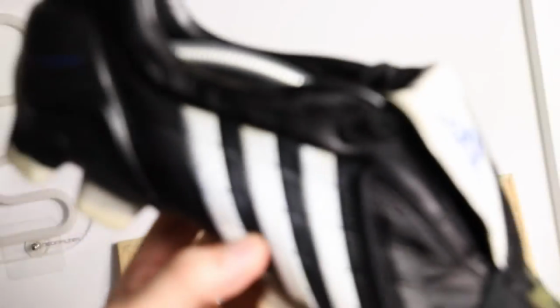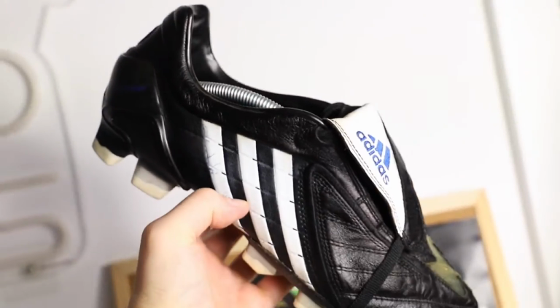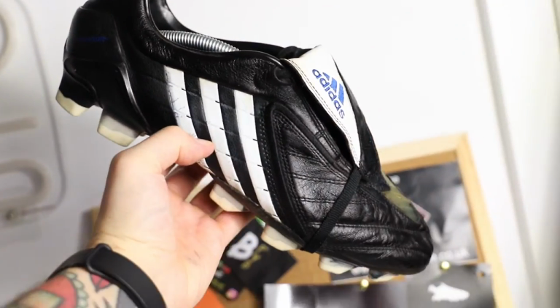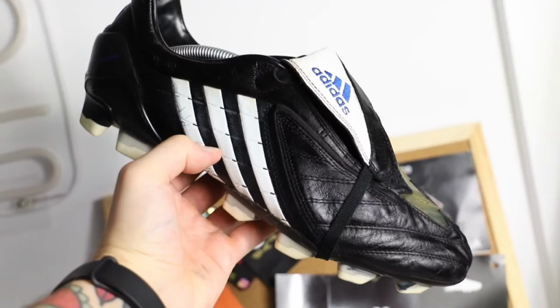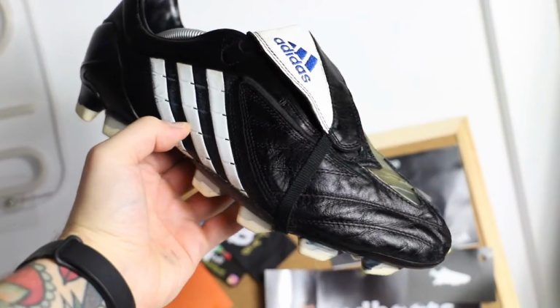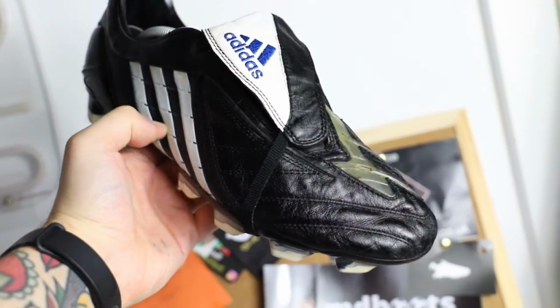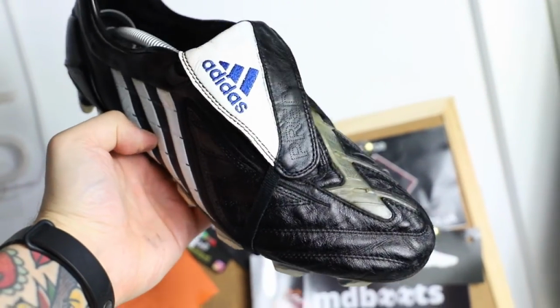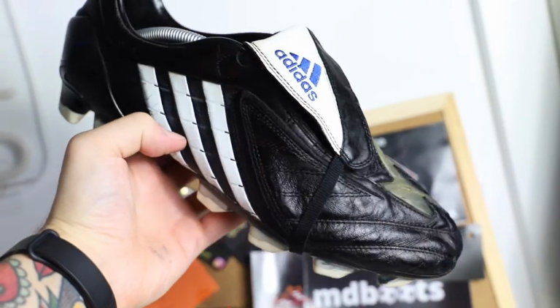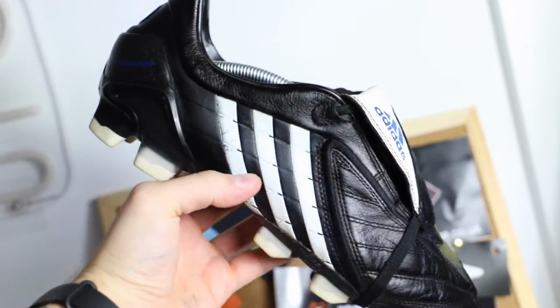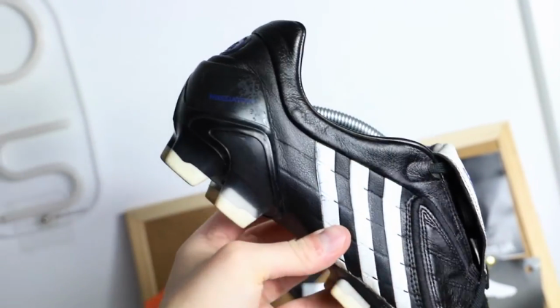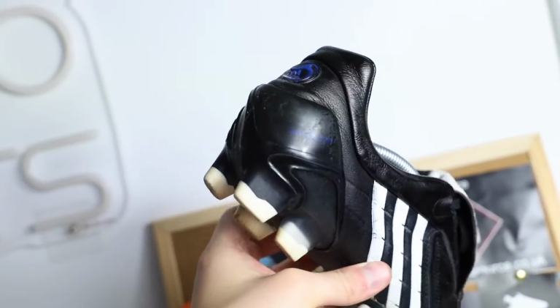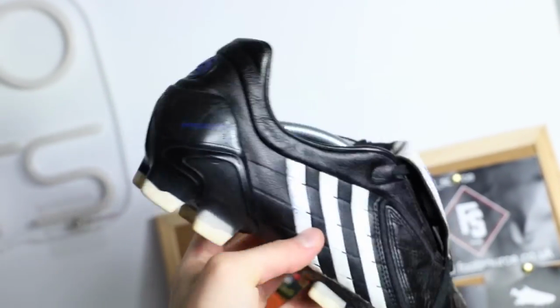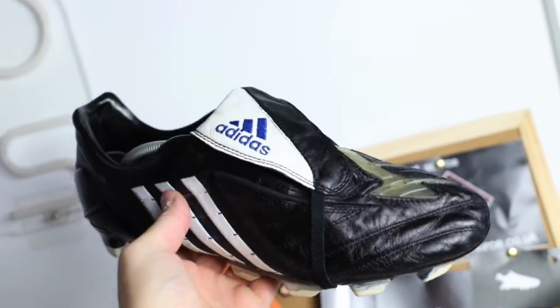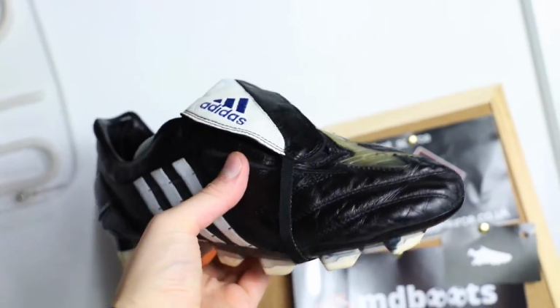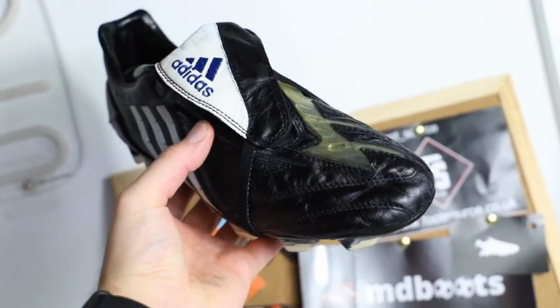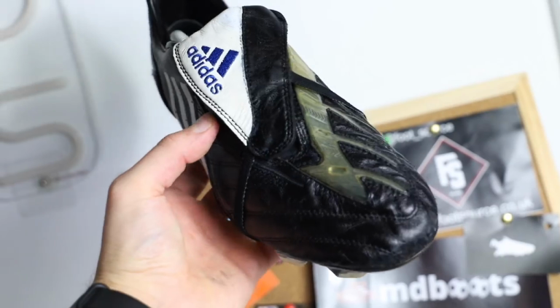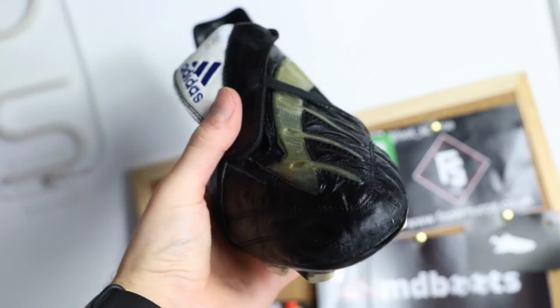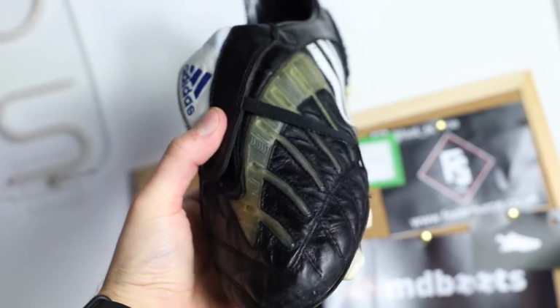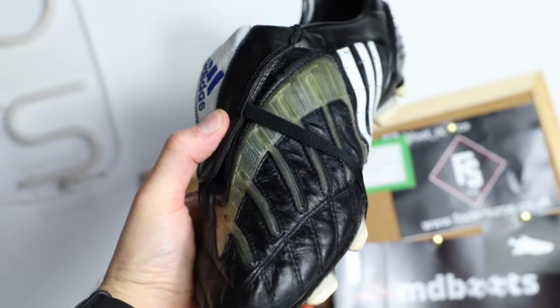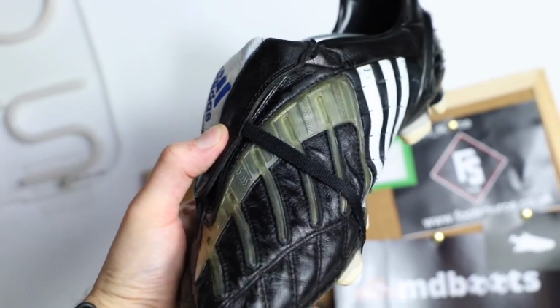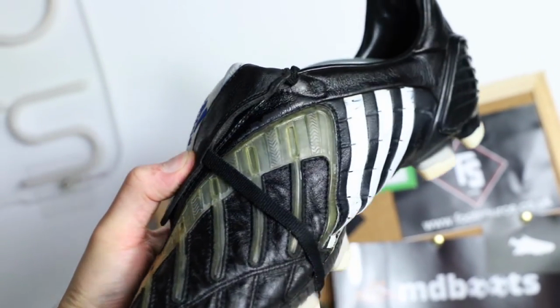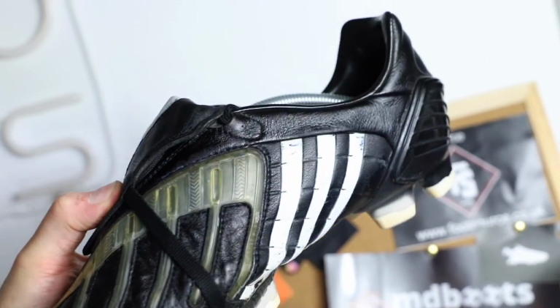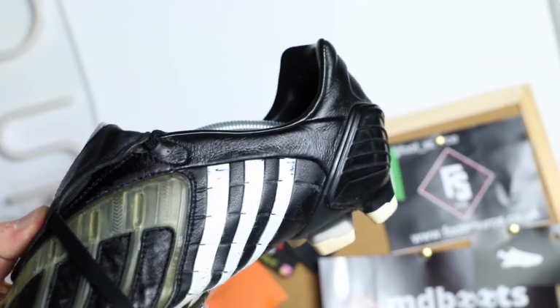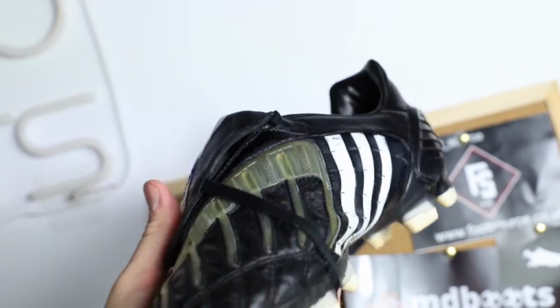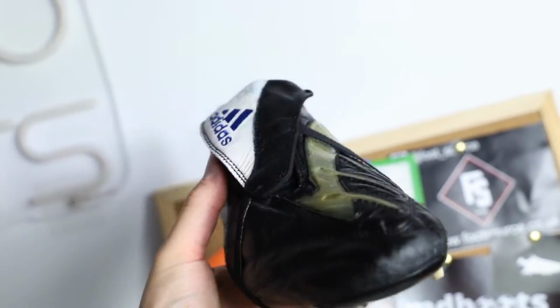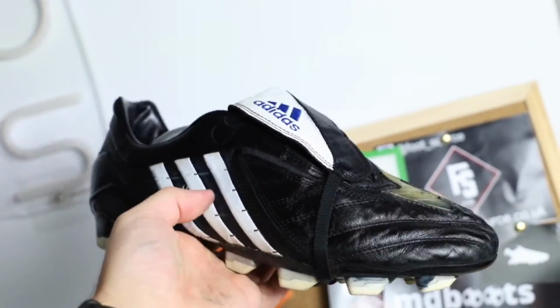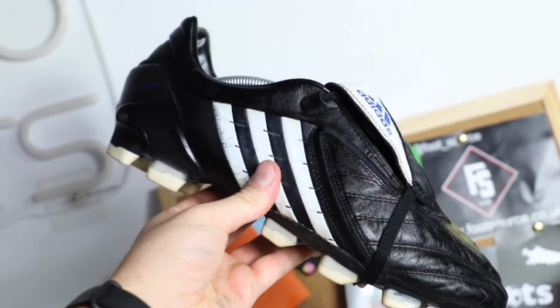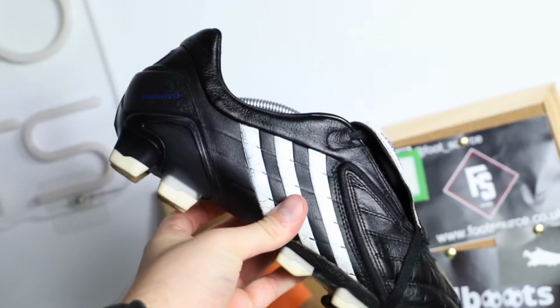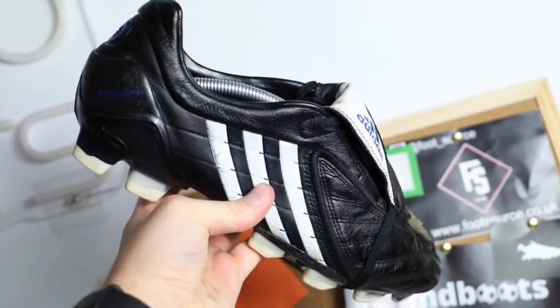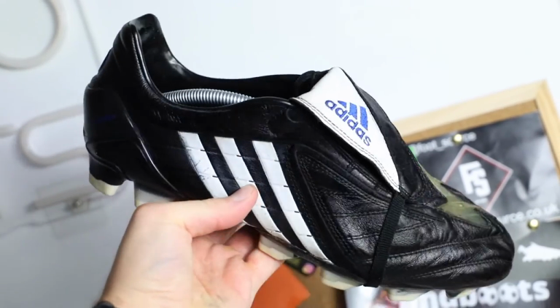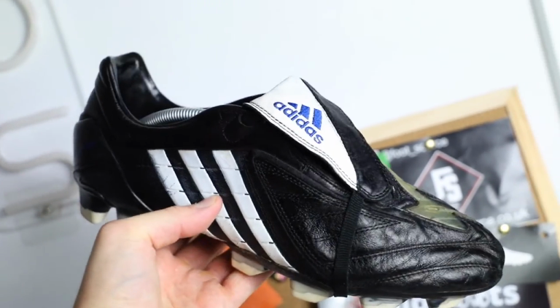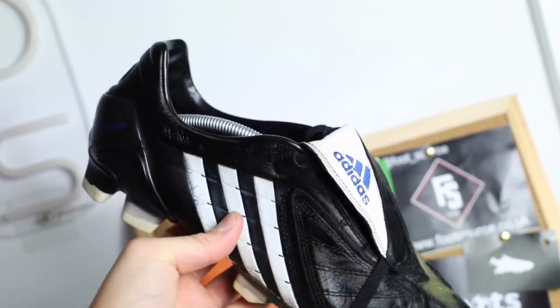Maybe one day I'll get around to changing those studs out fully, but I'd definitely say they're an improvement. And then the Power Swerves — oh my days, look at them. They look fantastic now. Obviously not going to be selling these — these are for me. They're my size. Nice little bargain. Put the time in, do them up. It's a very rewarding process, and you get yourself a banging pair of boots out of it.